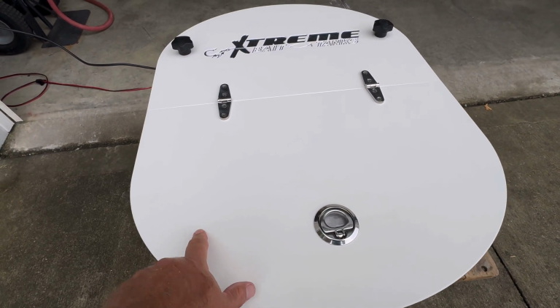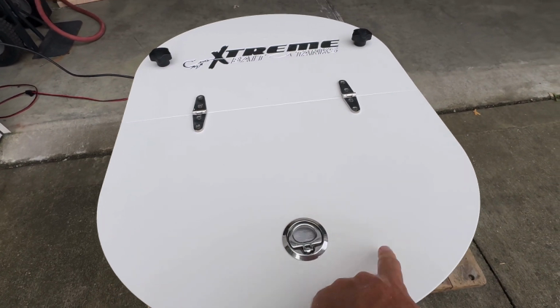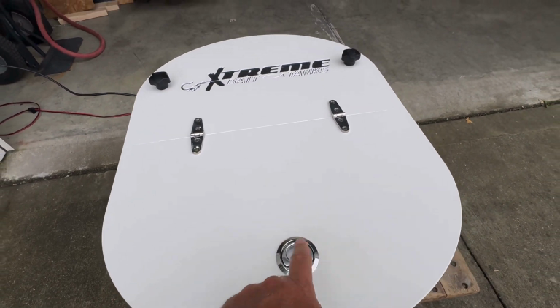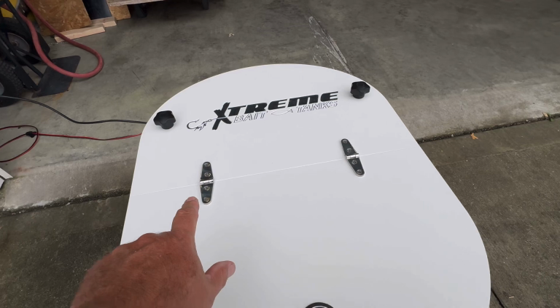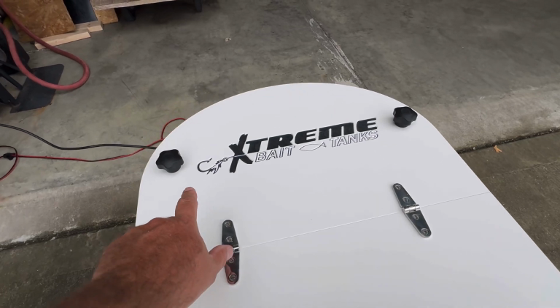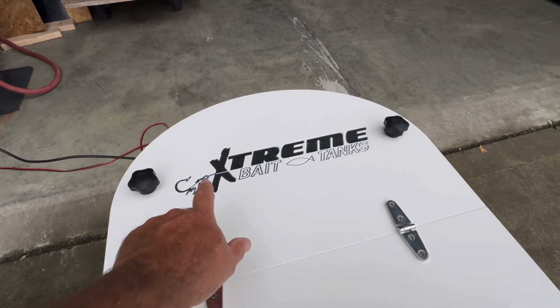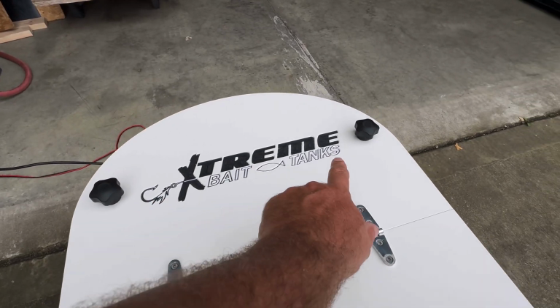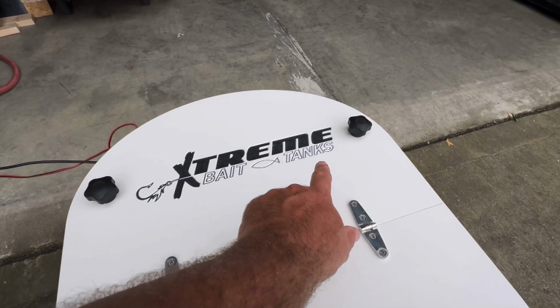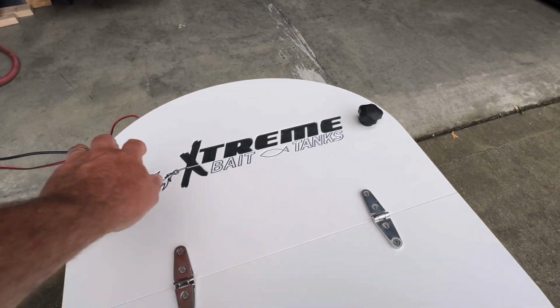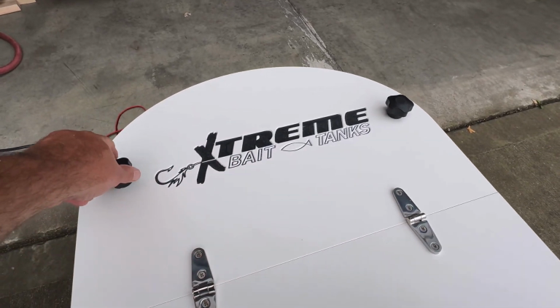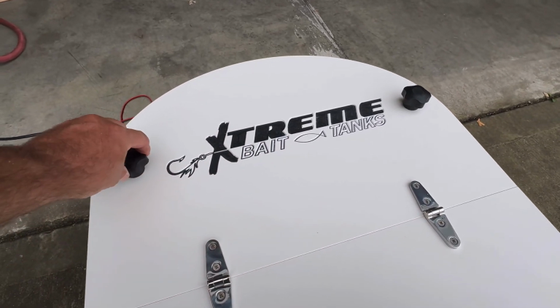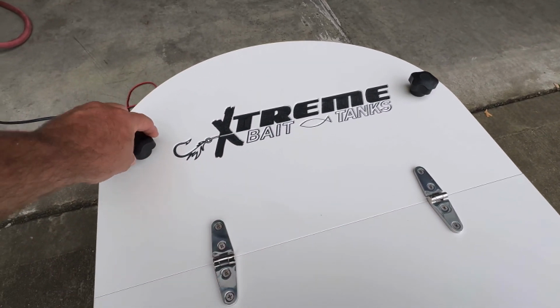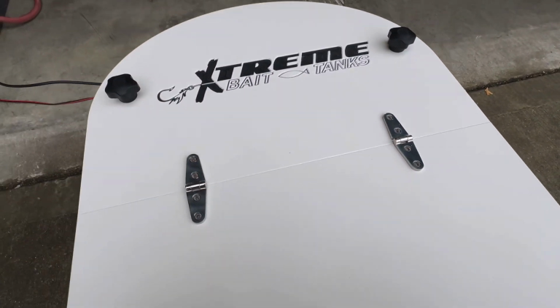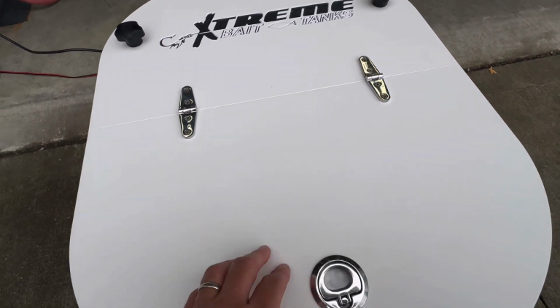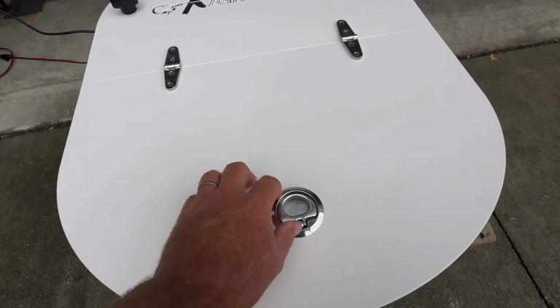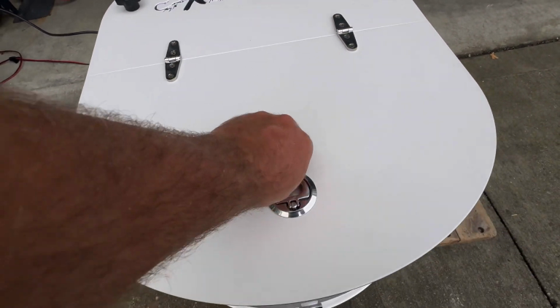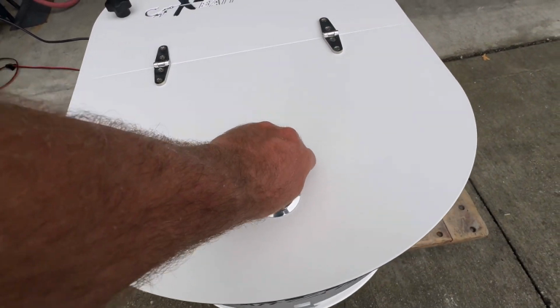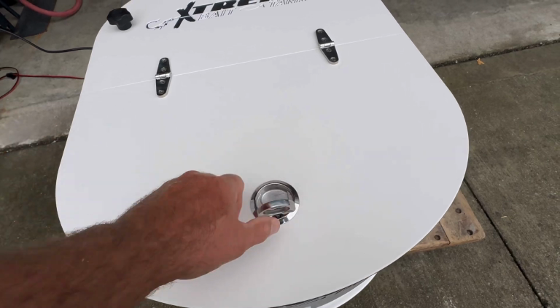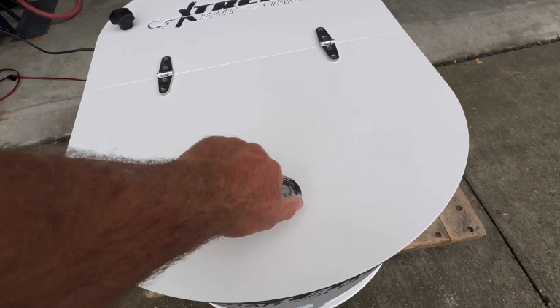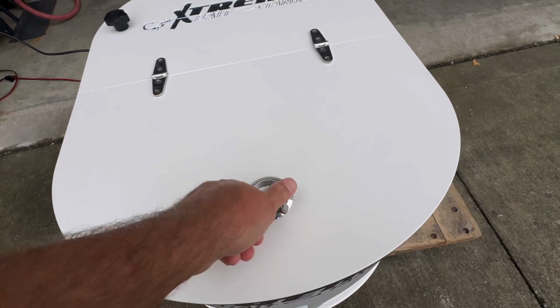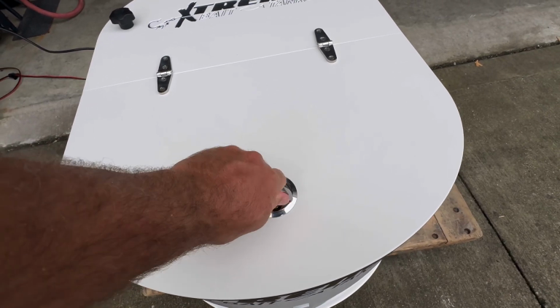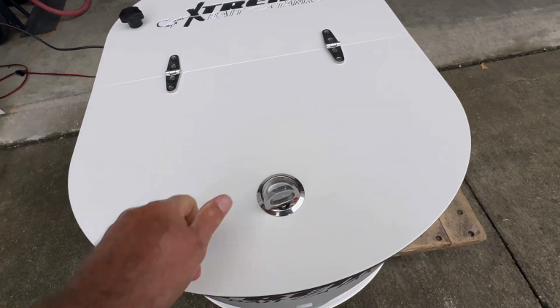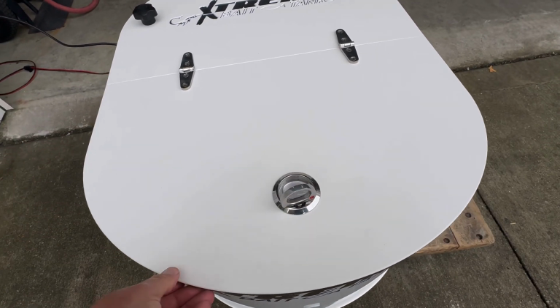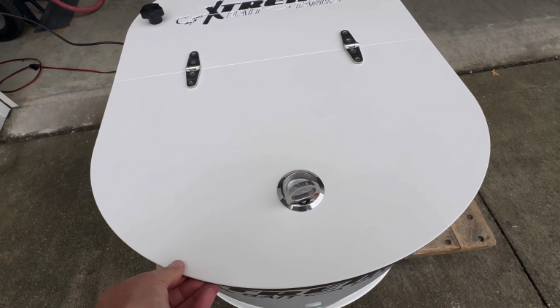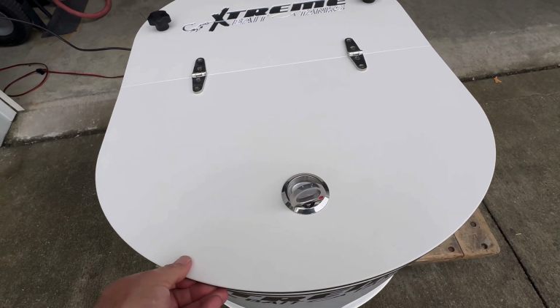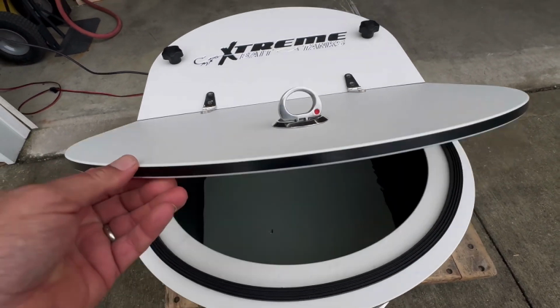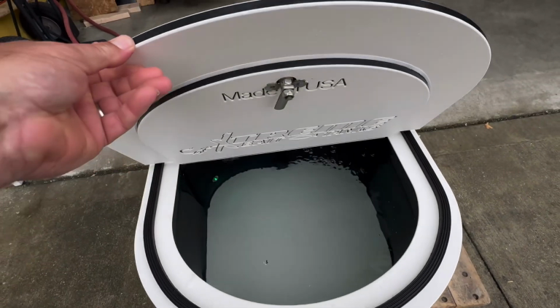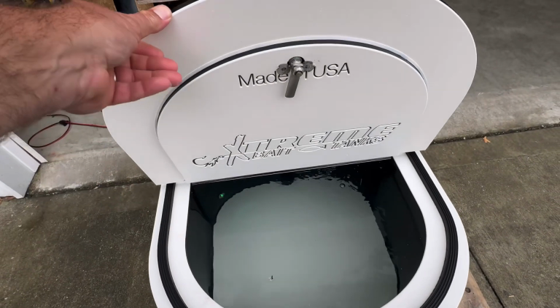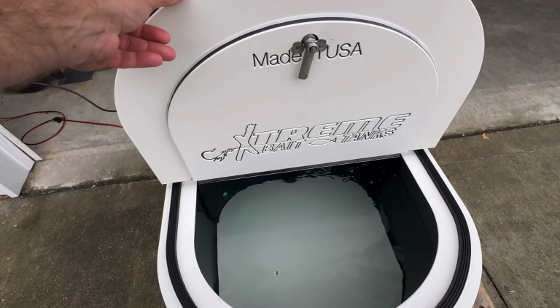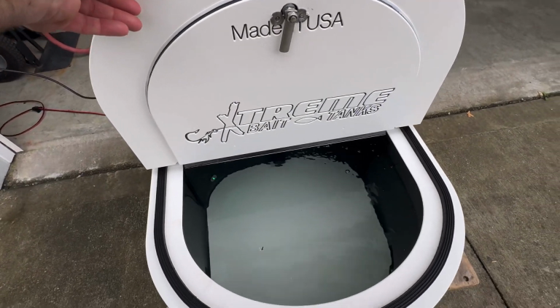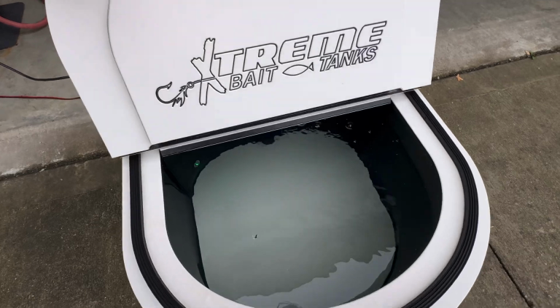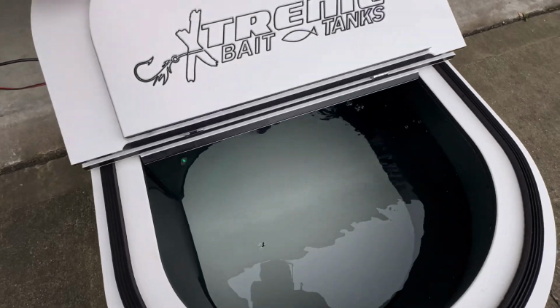No knobs. You'll need to keep the knobs in the back attached — that's what holds the lid in place. But to open your lid, turn that and access your tank.